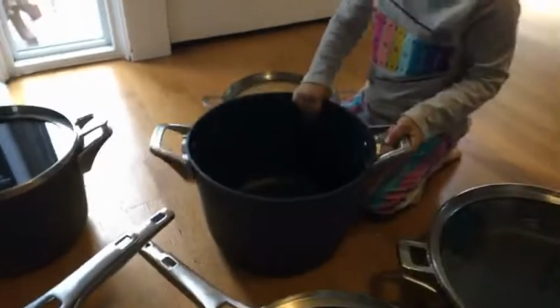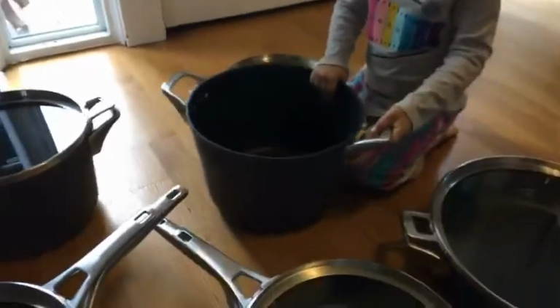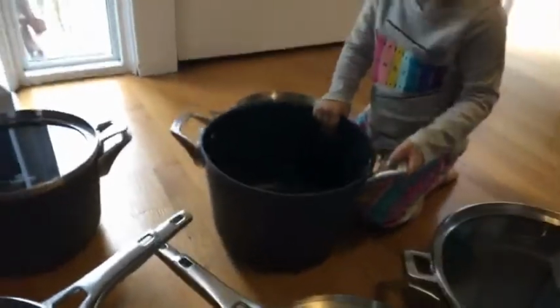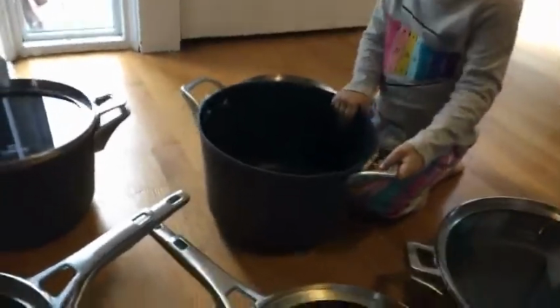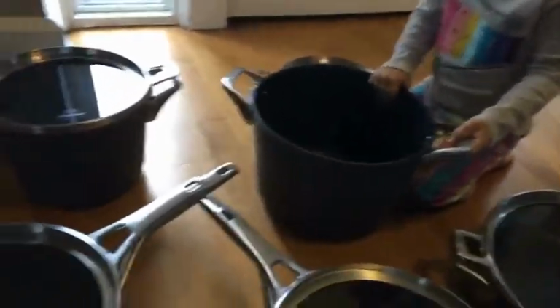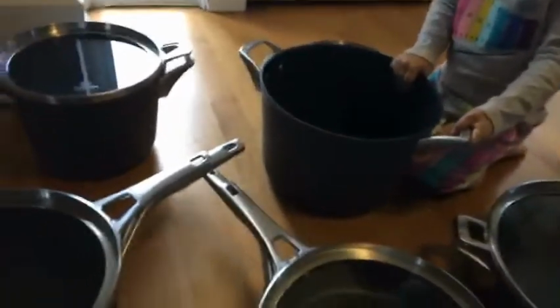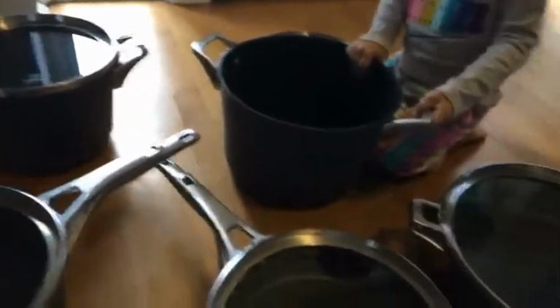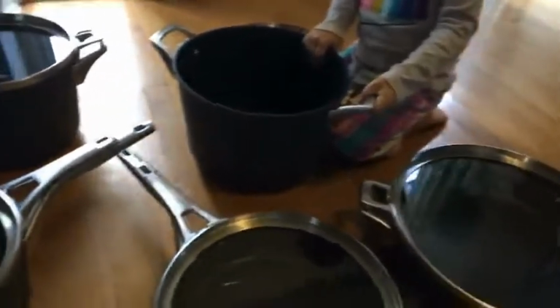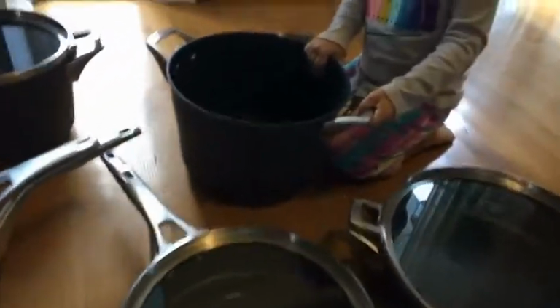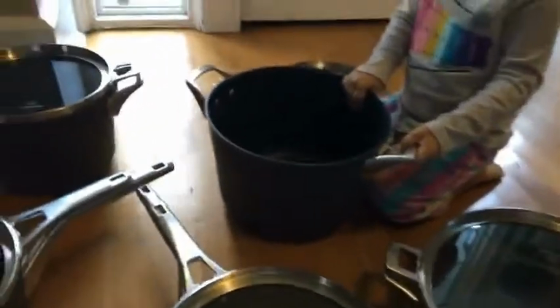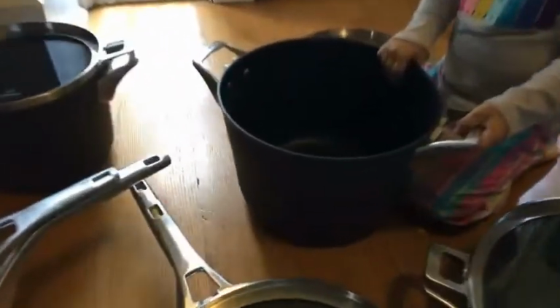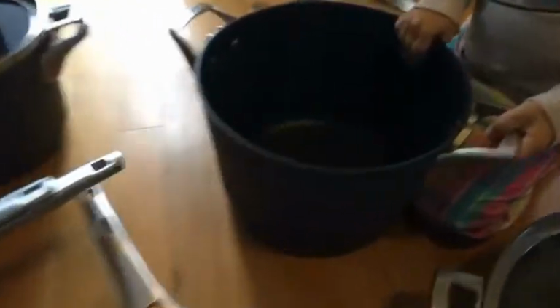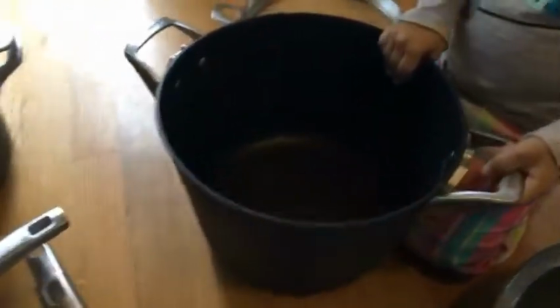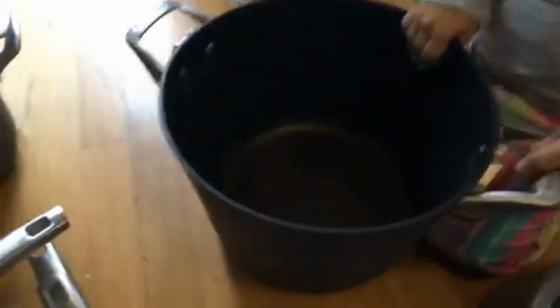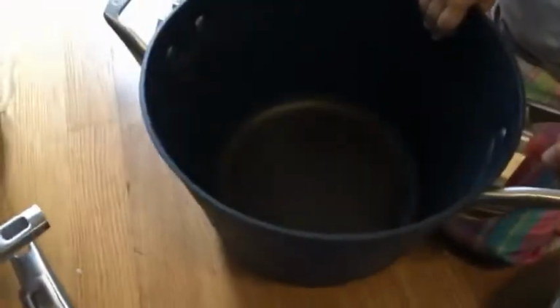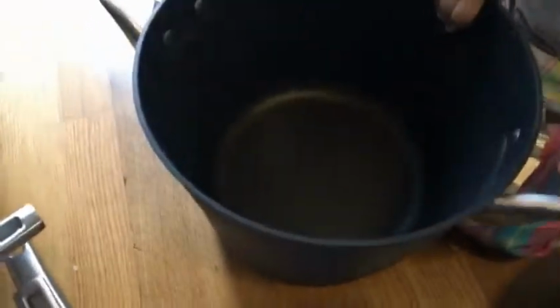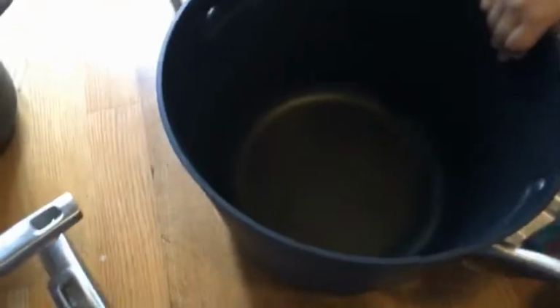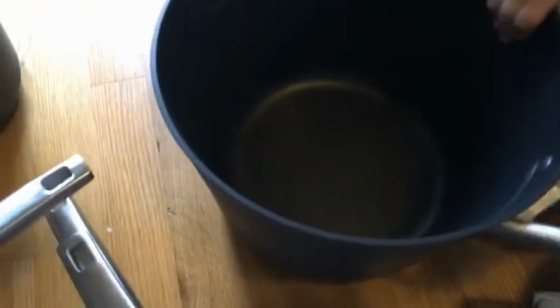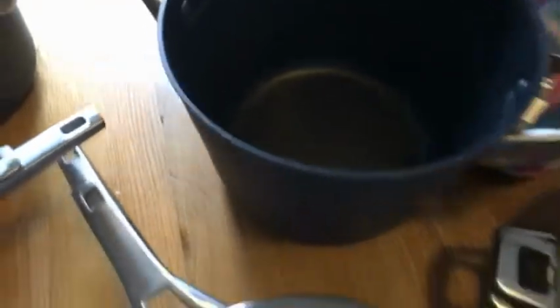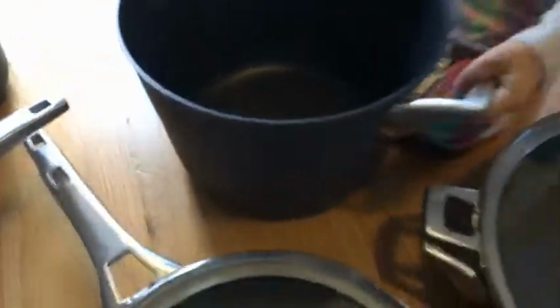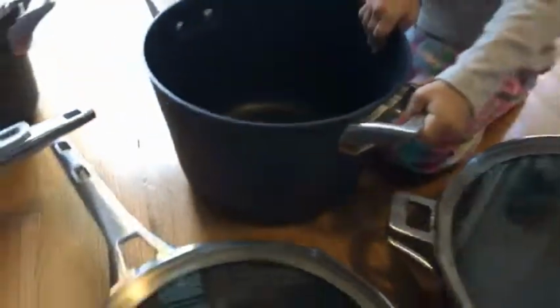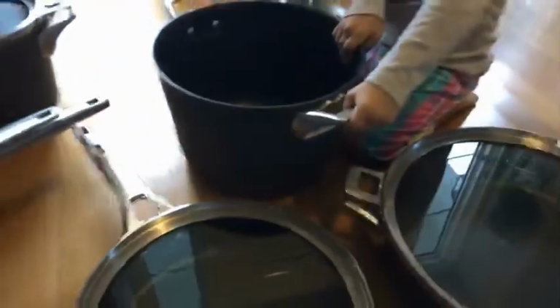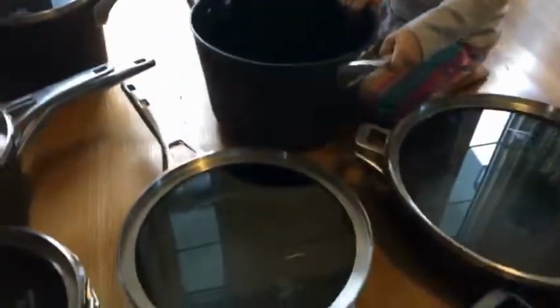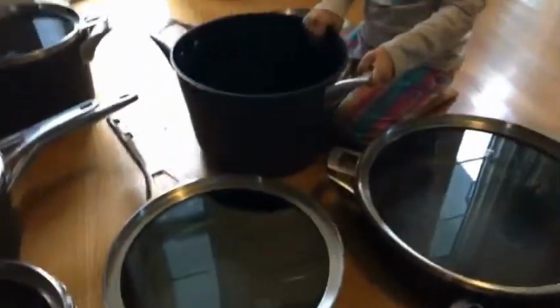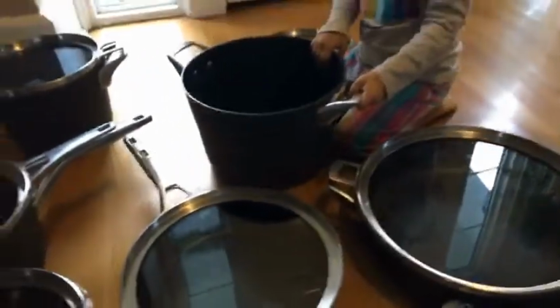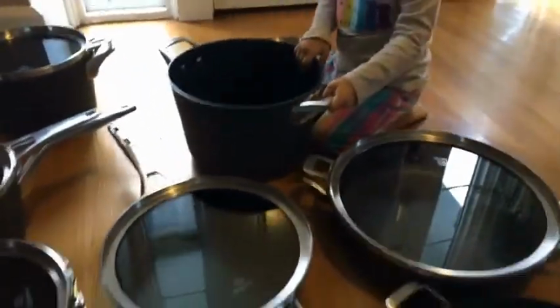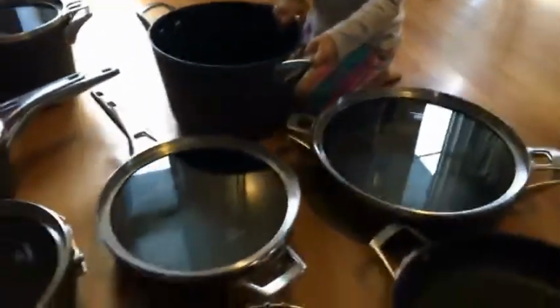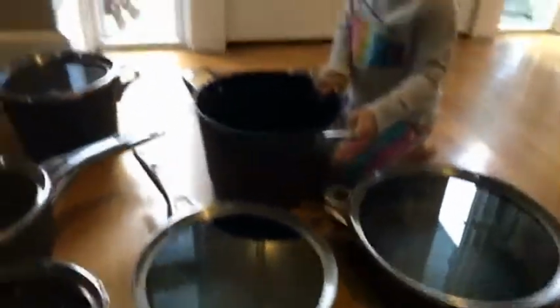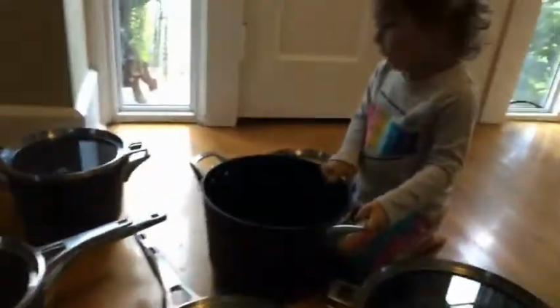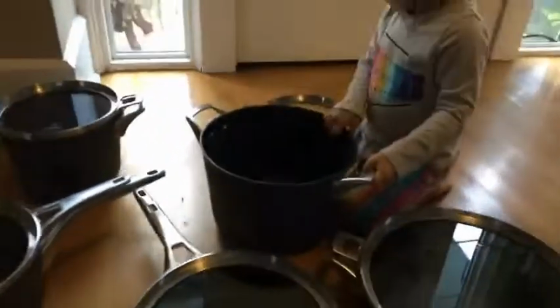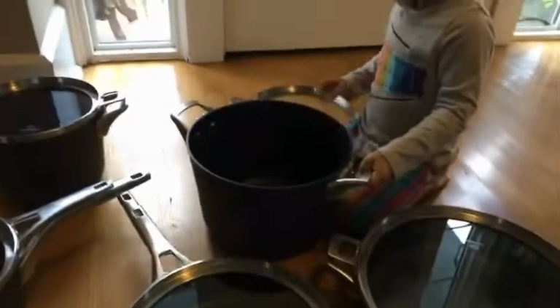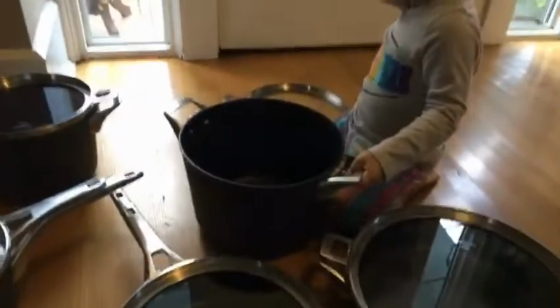My daughter wants to show you this one — it's a nice big spaghetti pot, so that's great. This one also has a double lid.